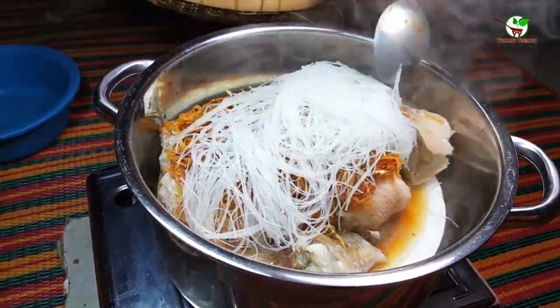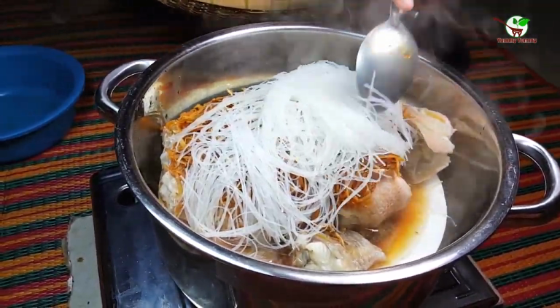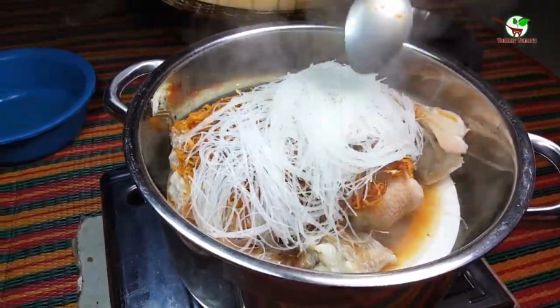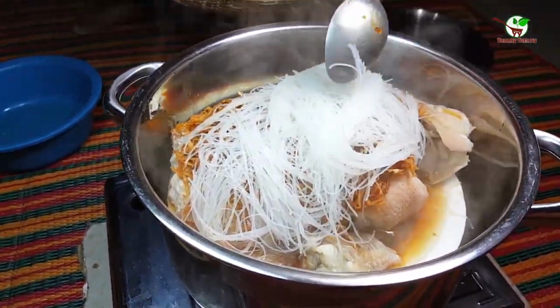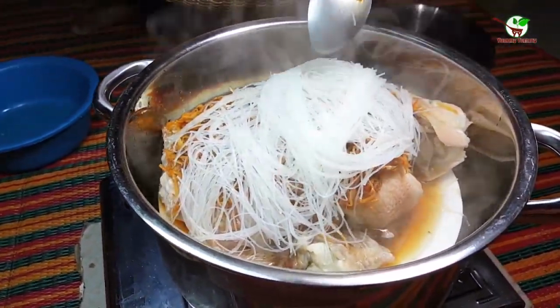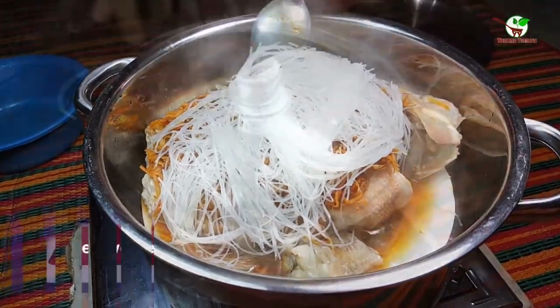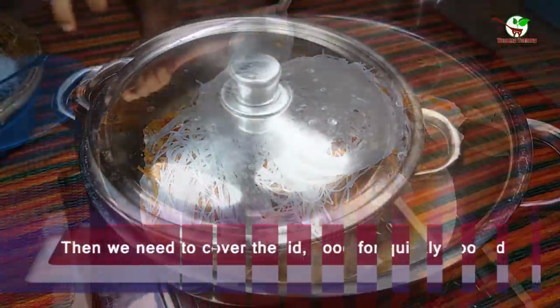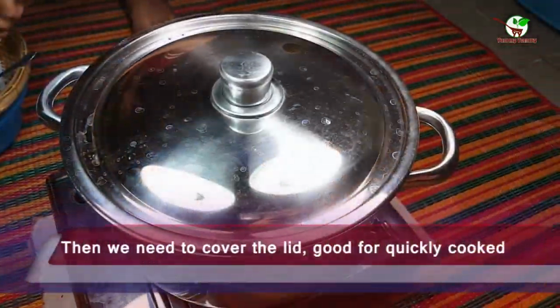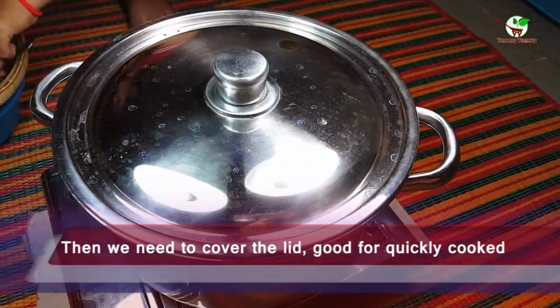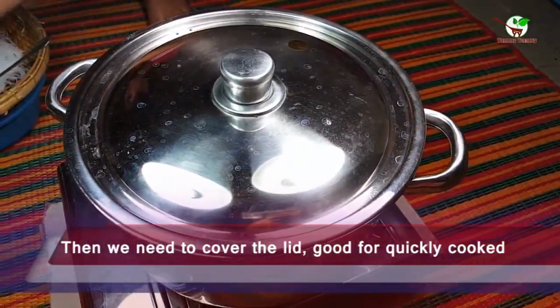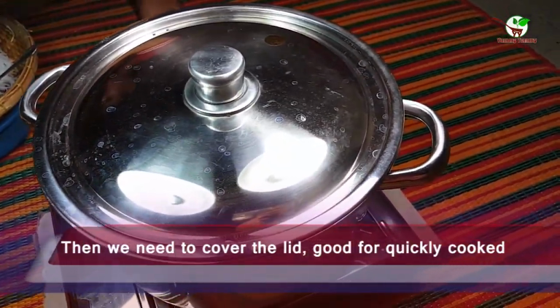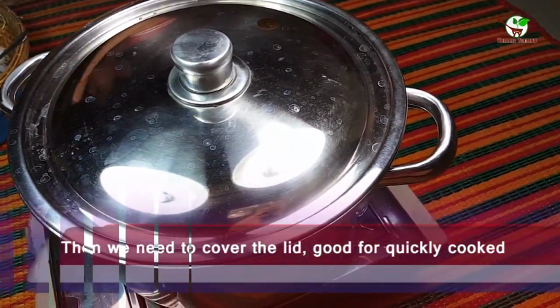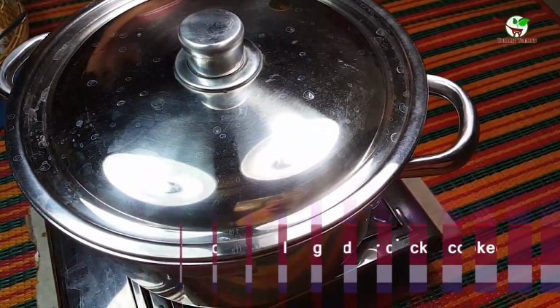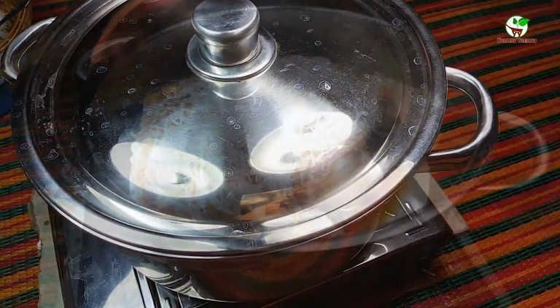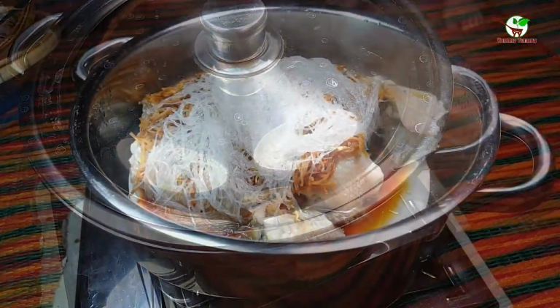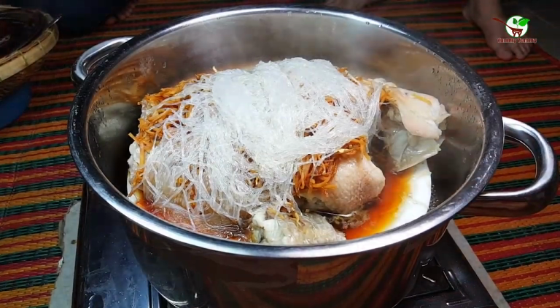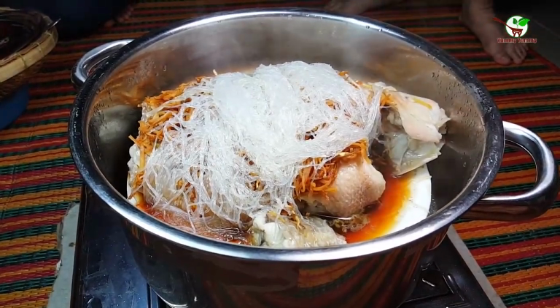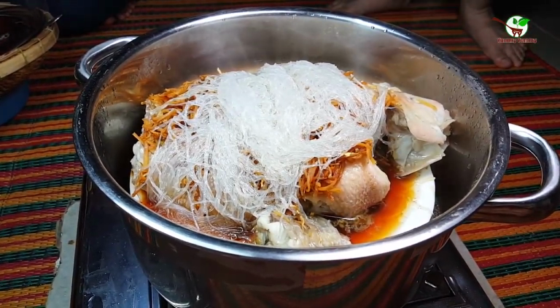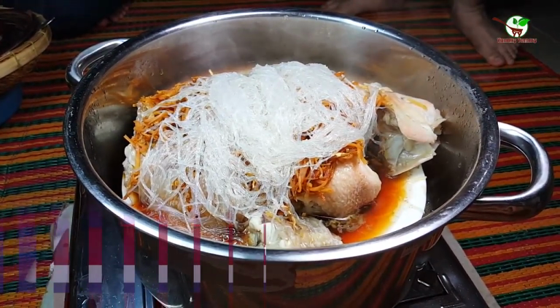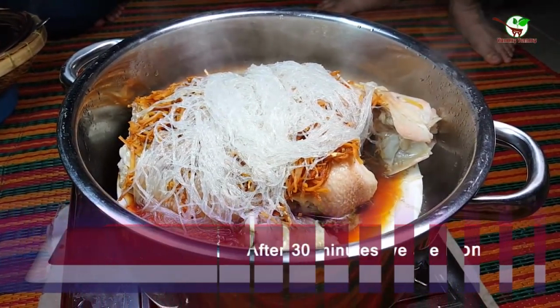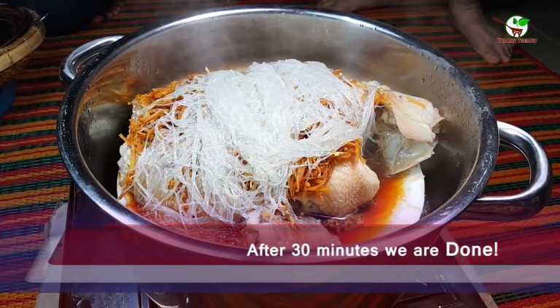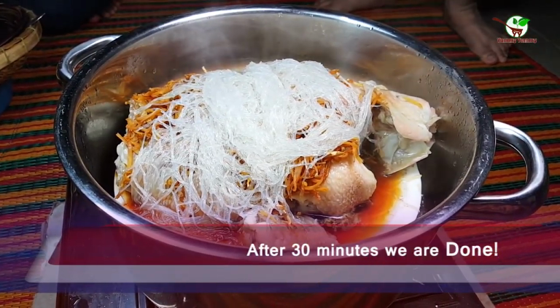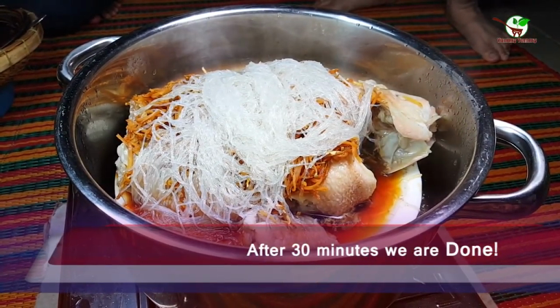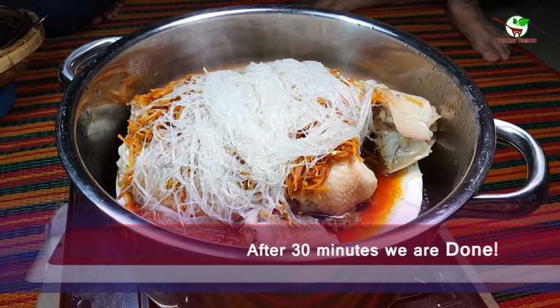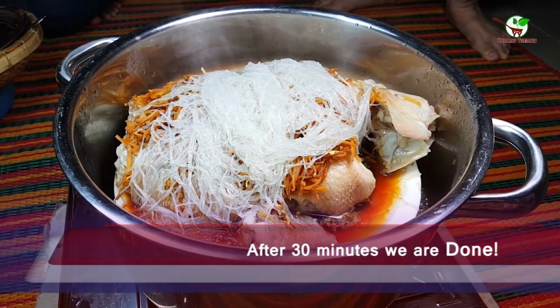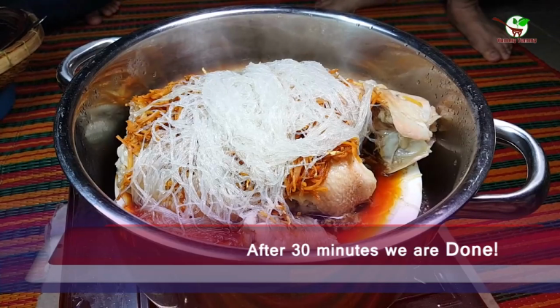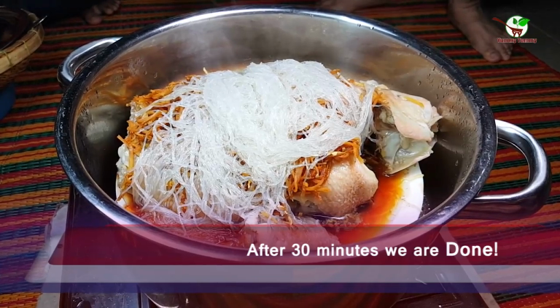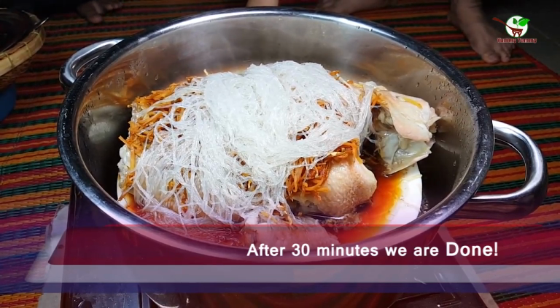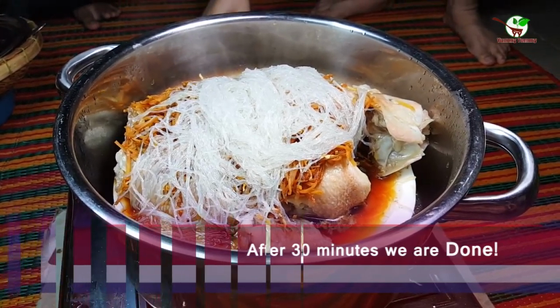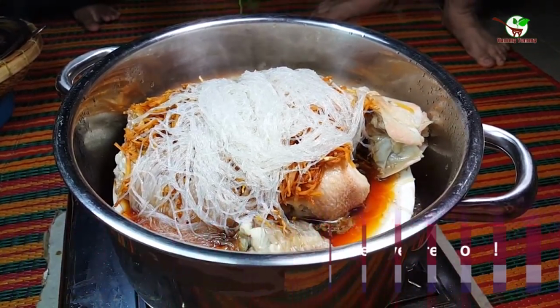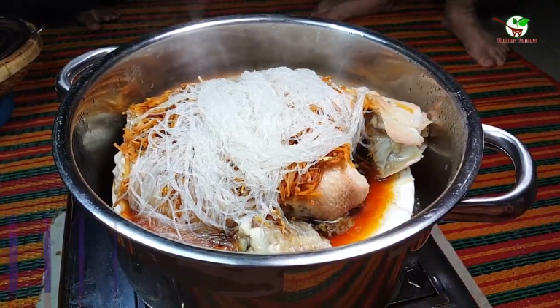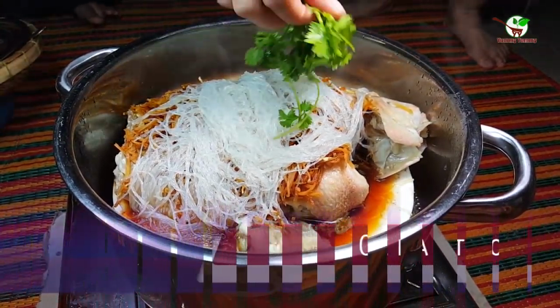That is very good. We need to pour it again. After 30 minutes we are done, and then we need to add cilantro.